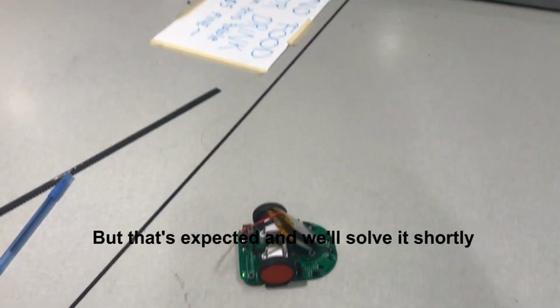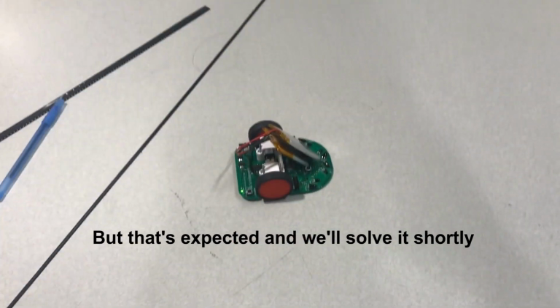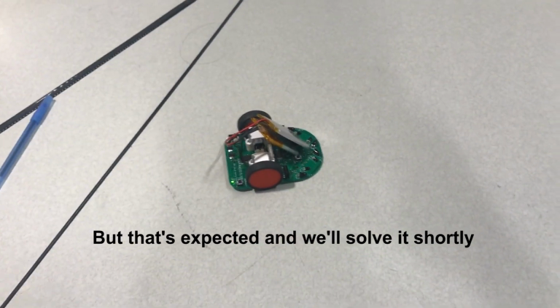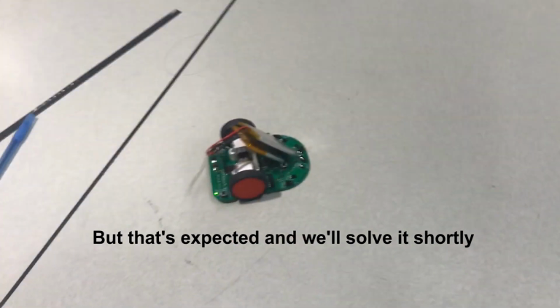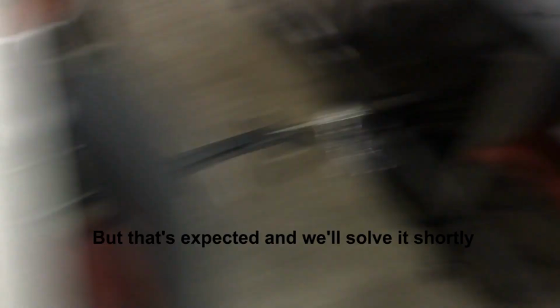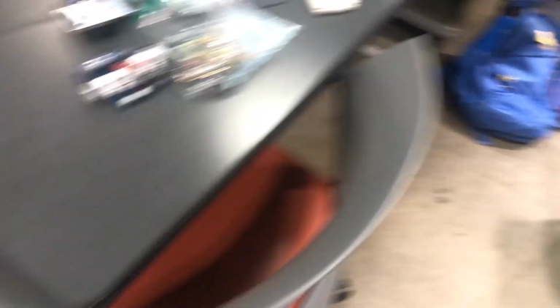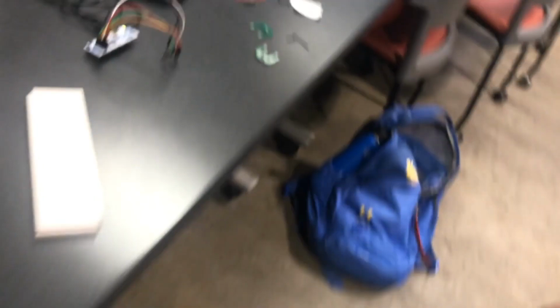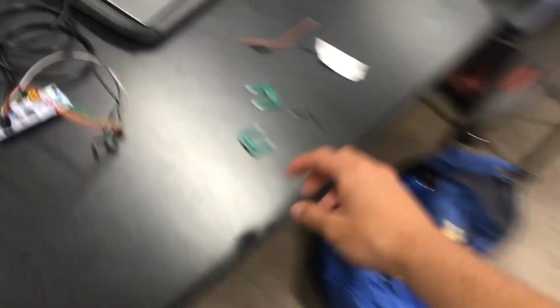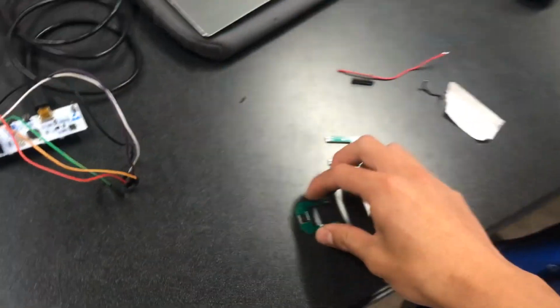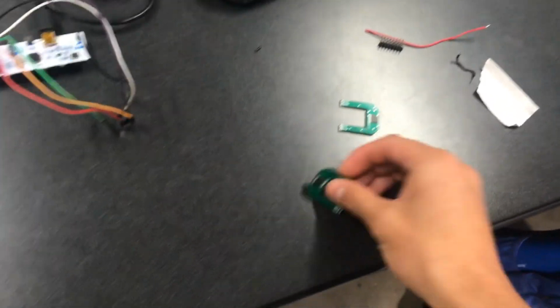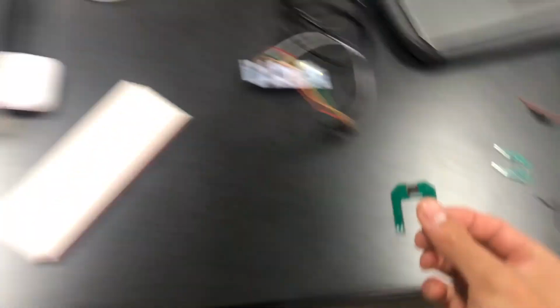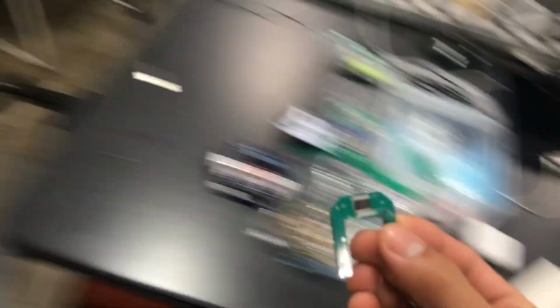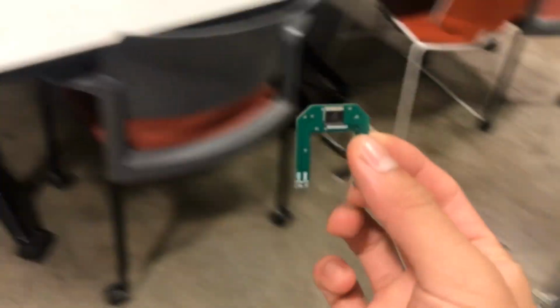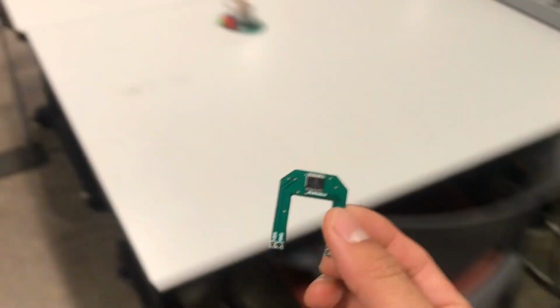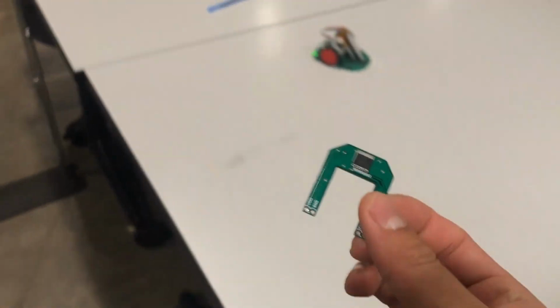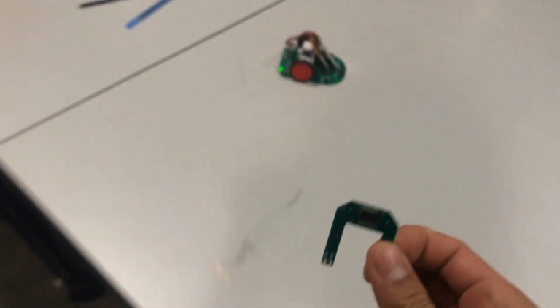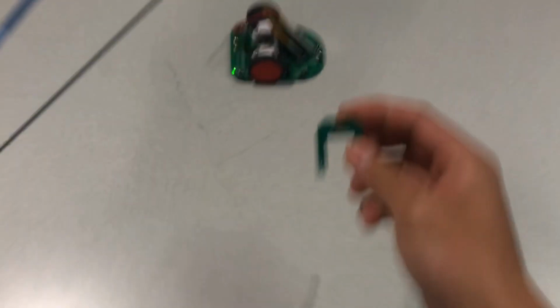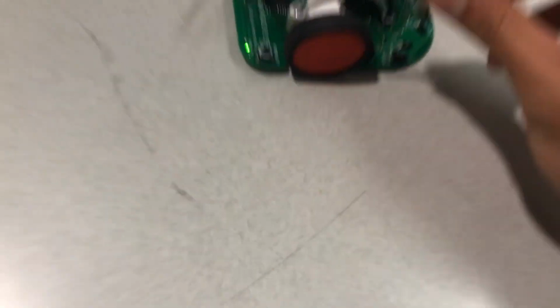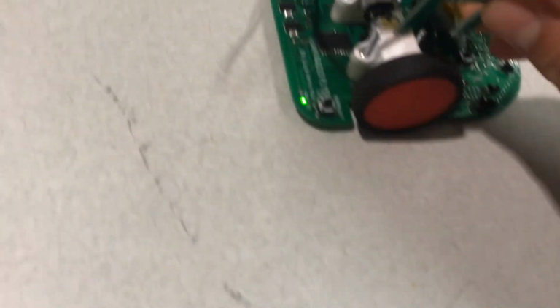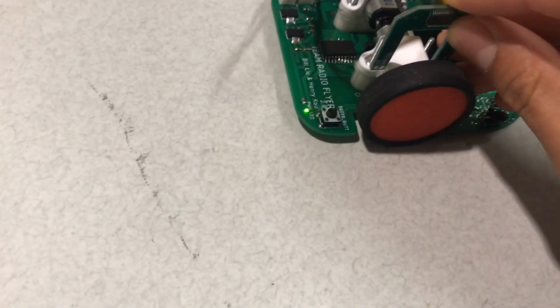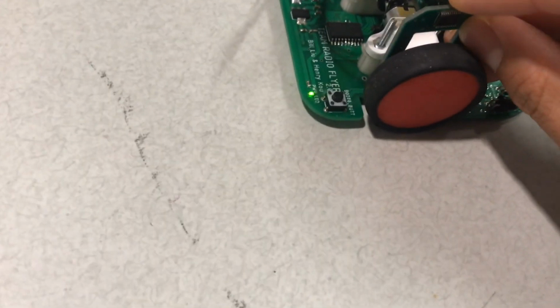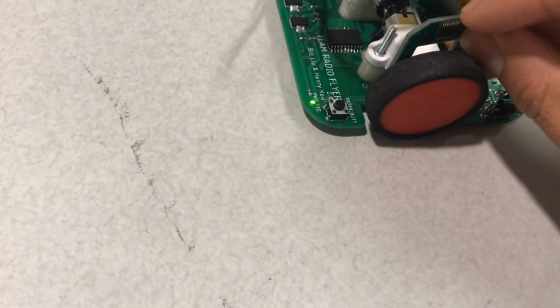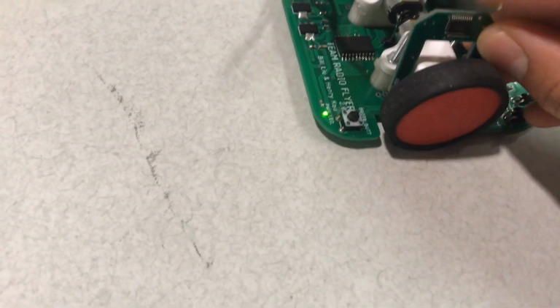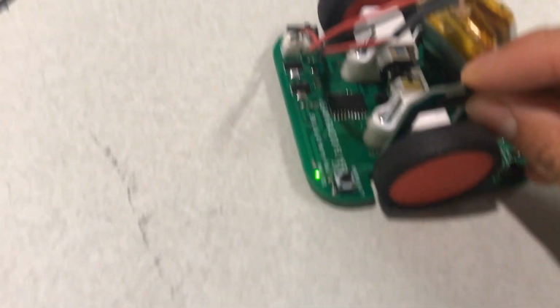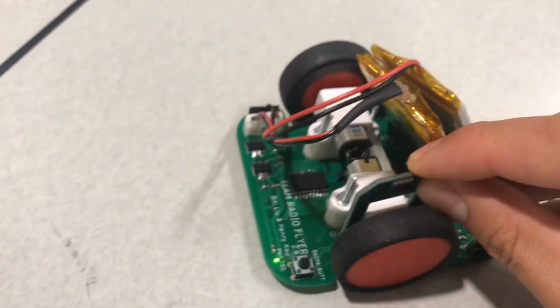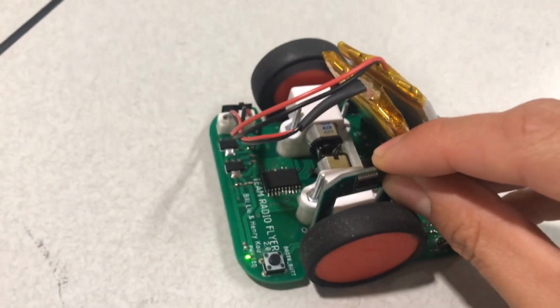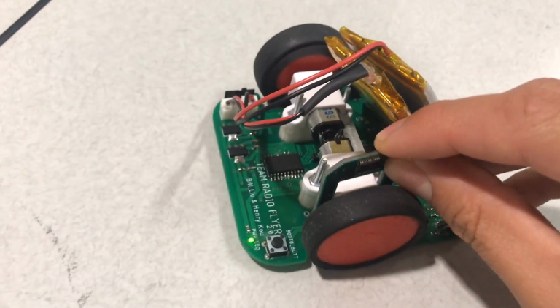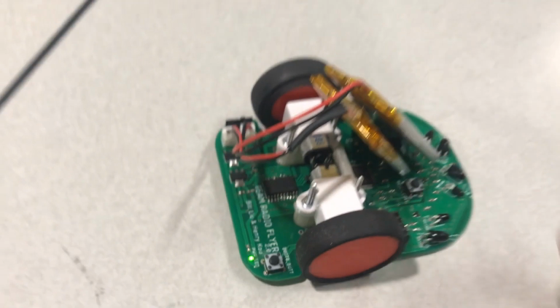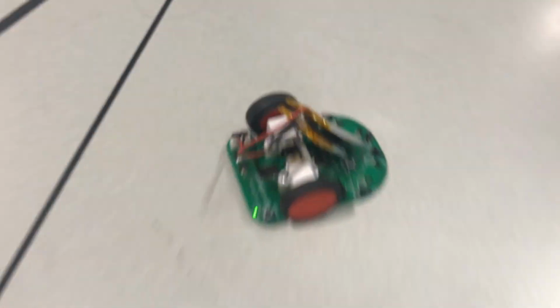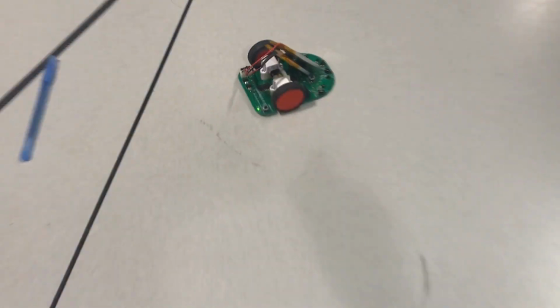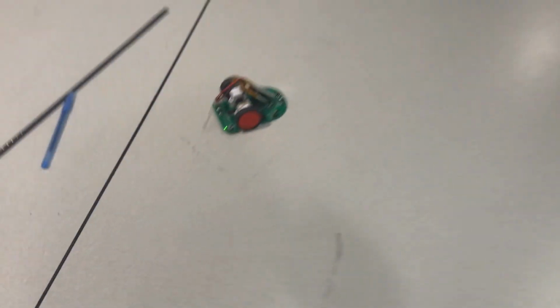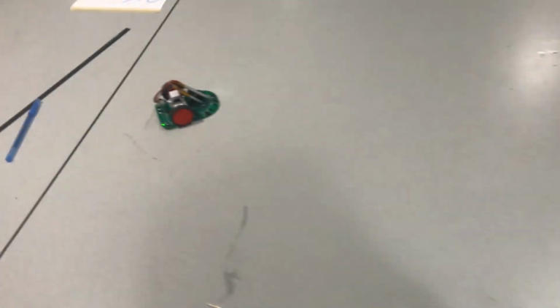Up next, we're going to be putting on these encoder boards so that we understand how far and how fast we're moving. That'll be cool — let's keep it up.